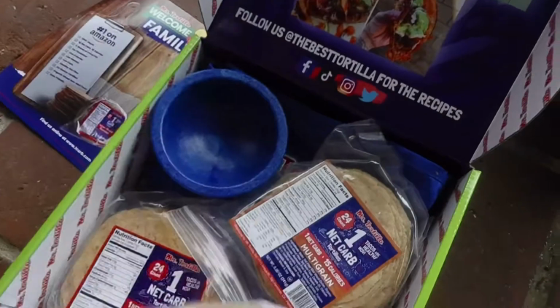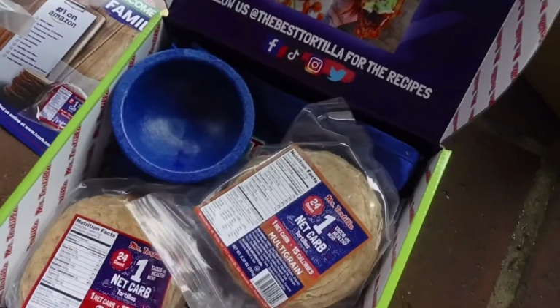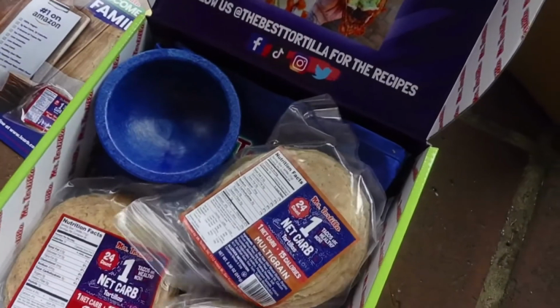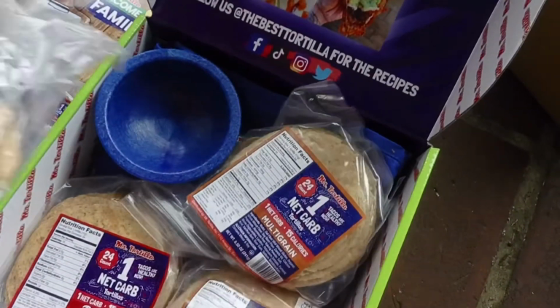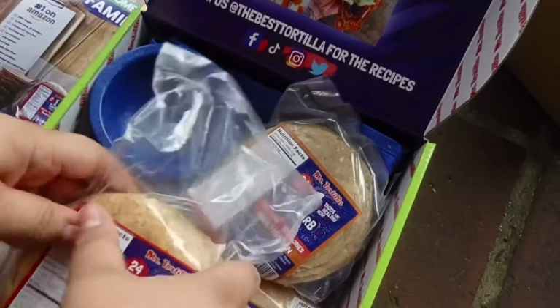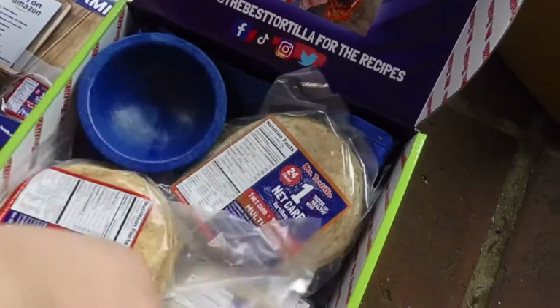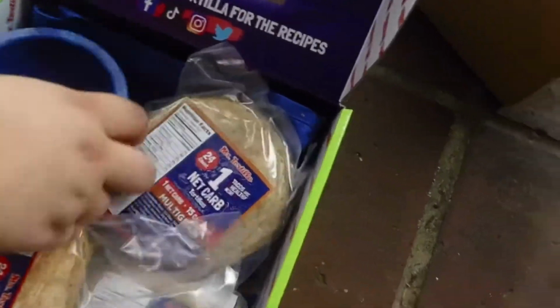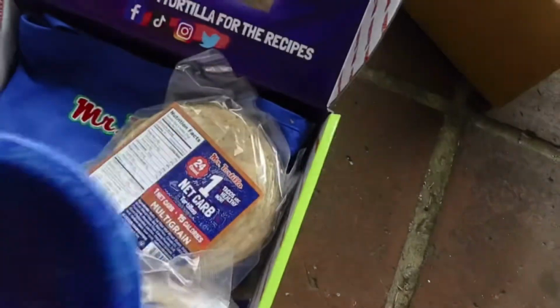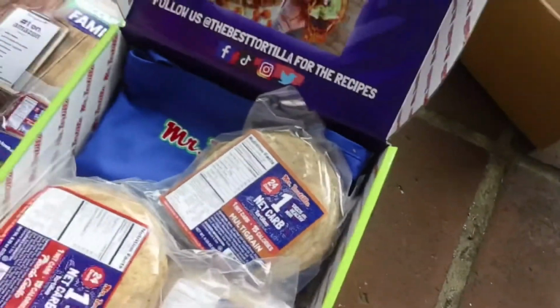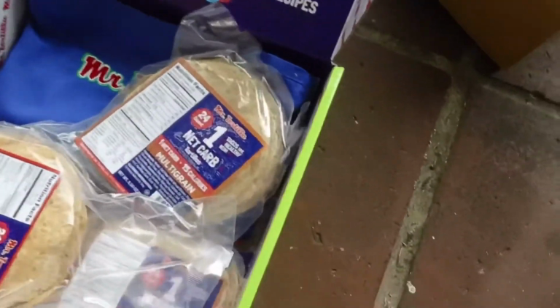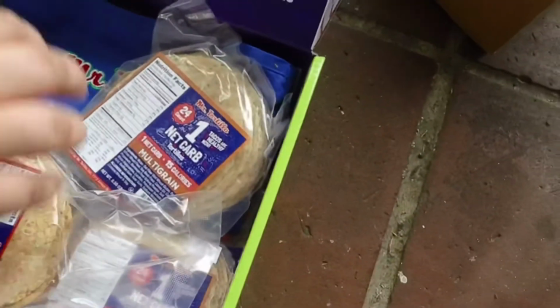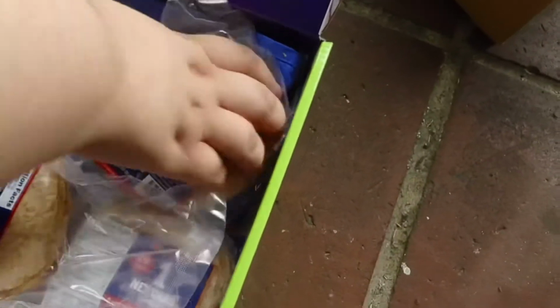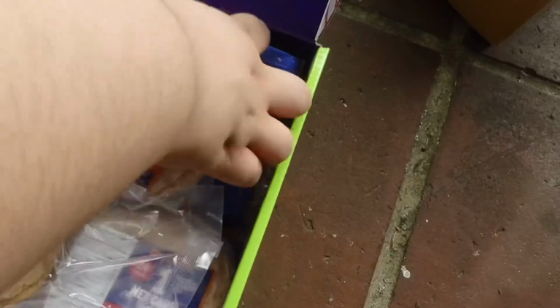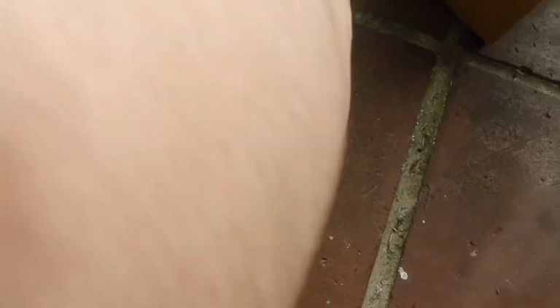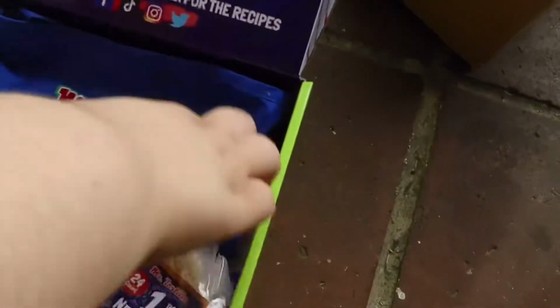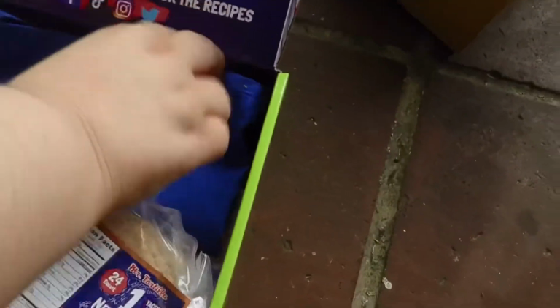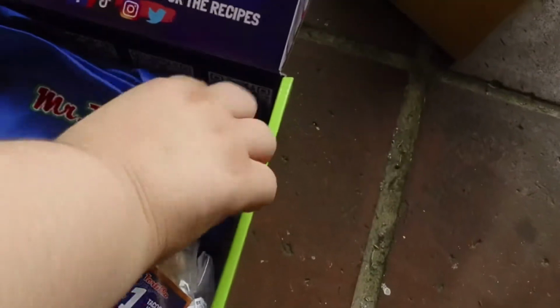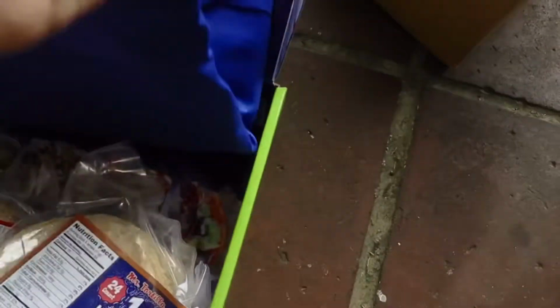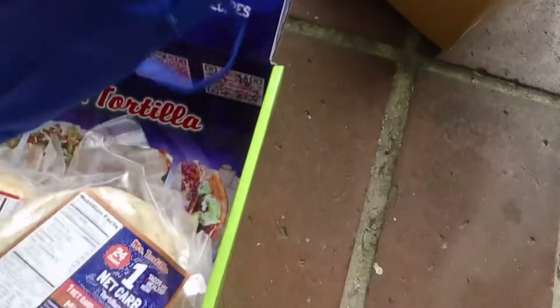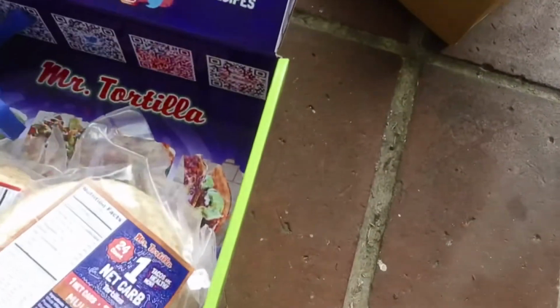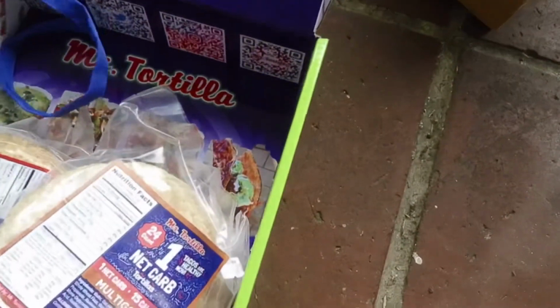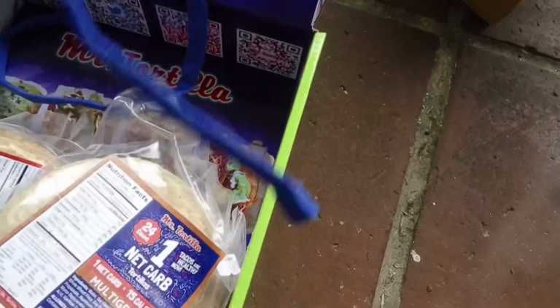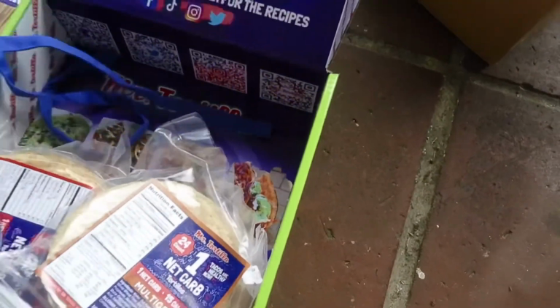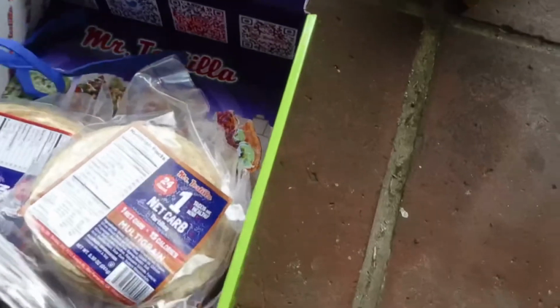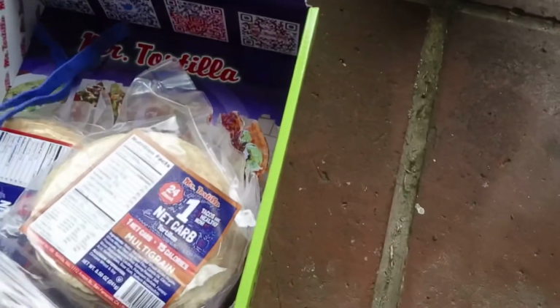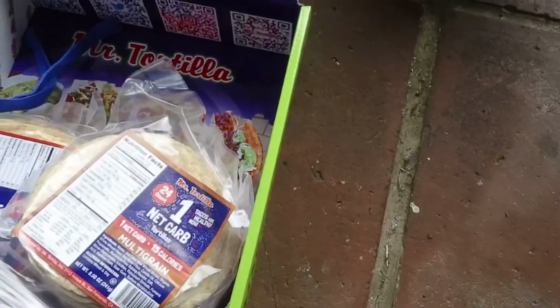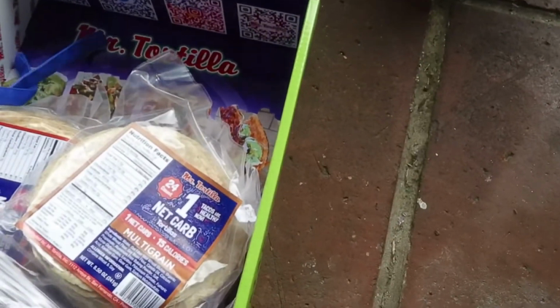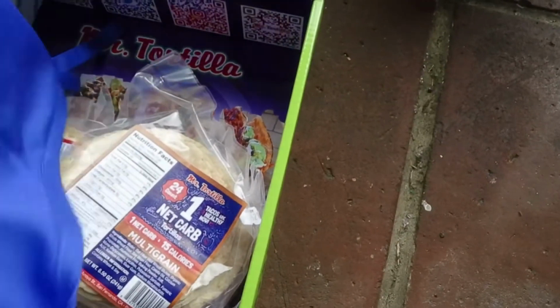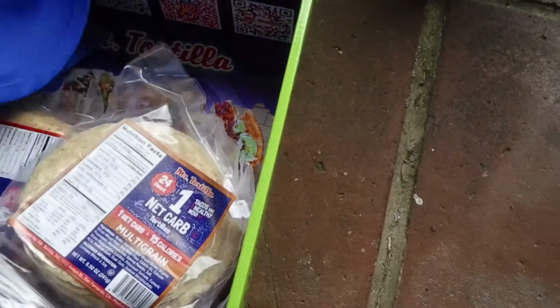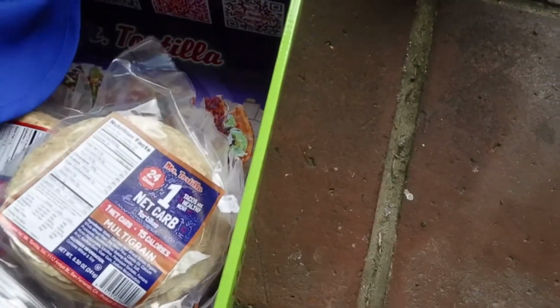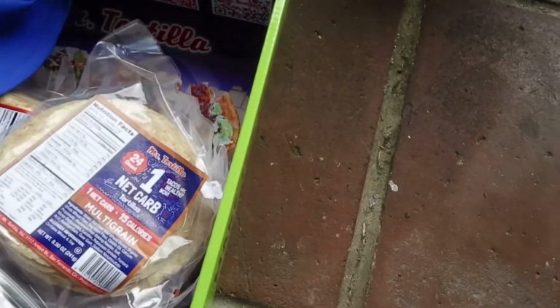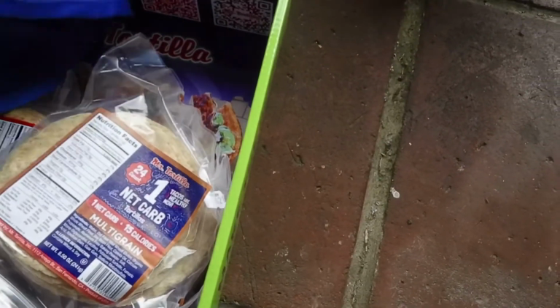The pico de gallo is exactly the same — still comes in a 24-count pack, one net carb, 15 calories. It looks like Mr. Tortilla sent two packs of each: two pico de gallos and two multi-grain.